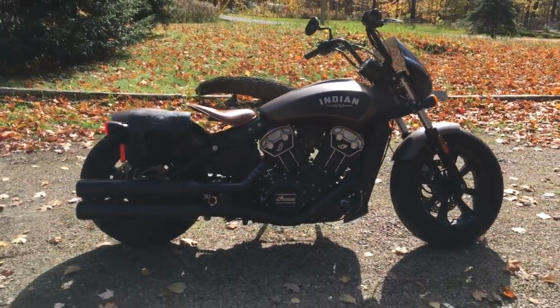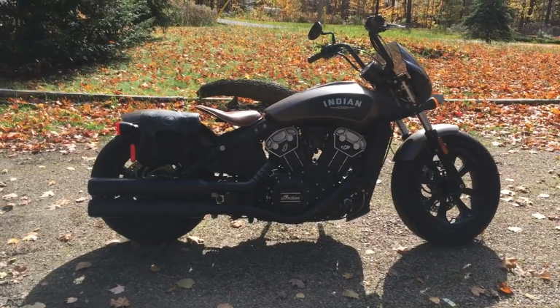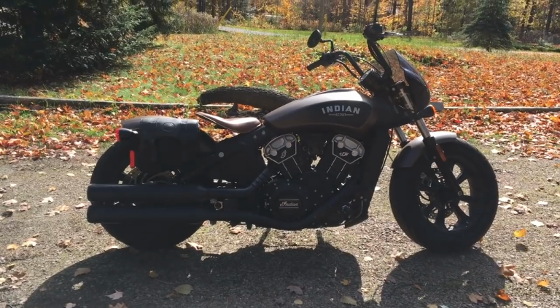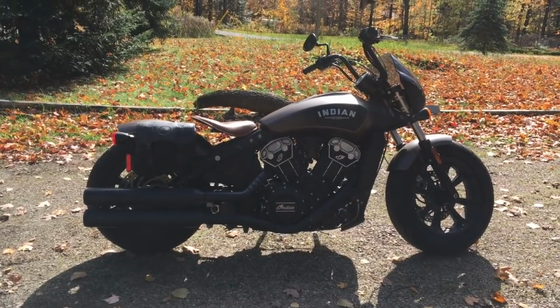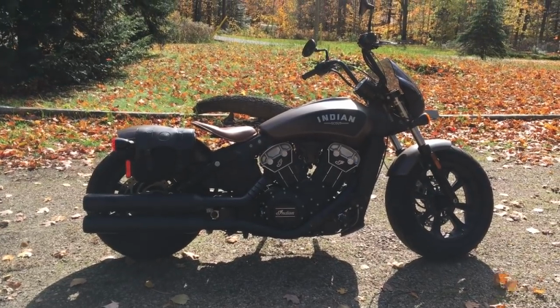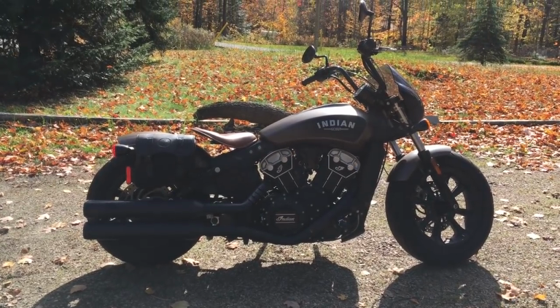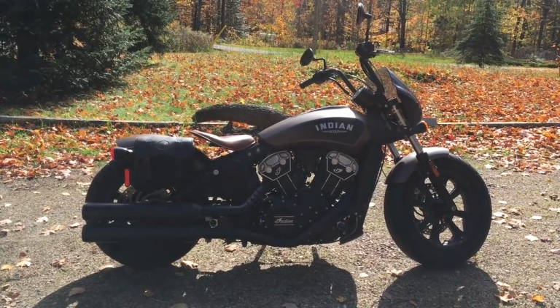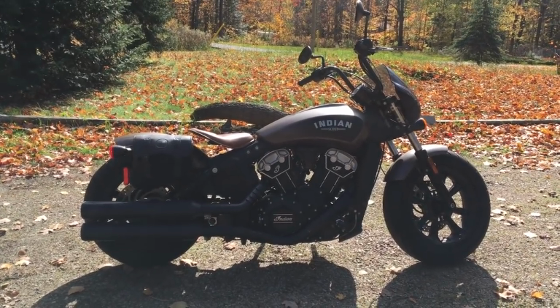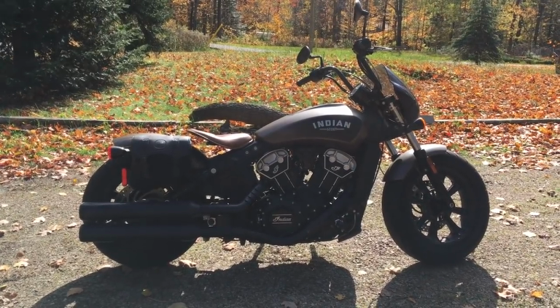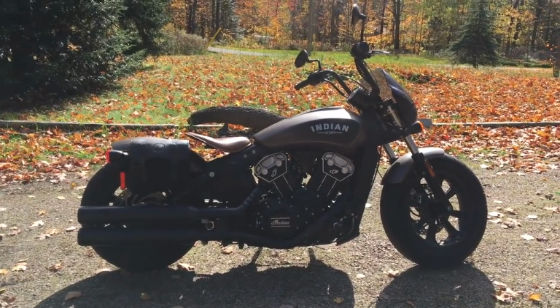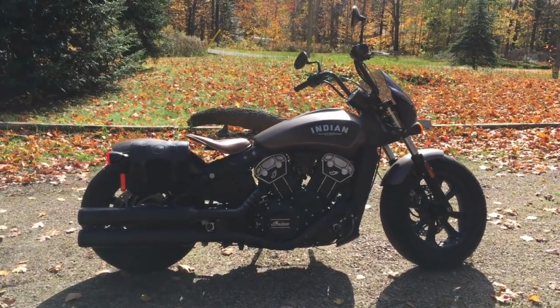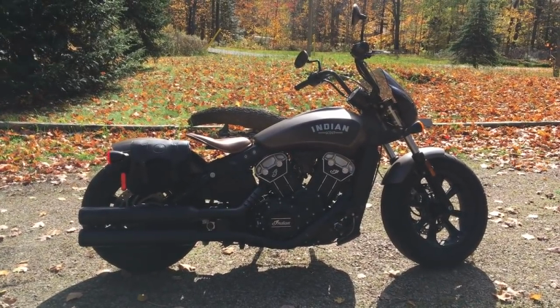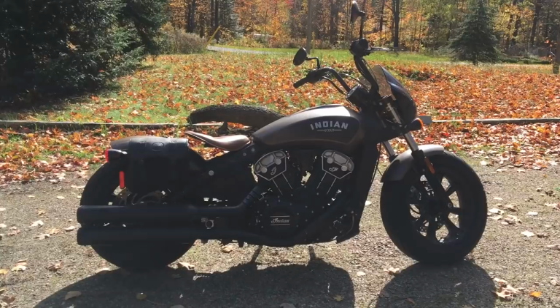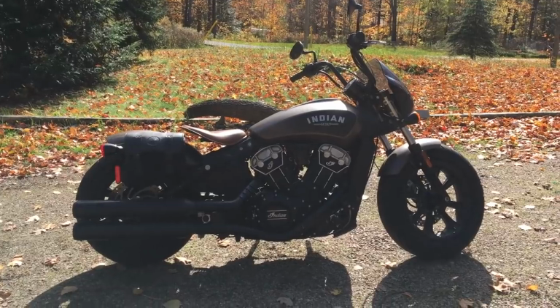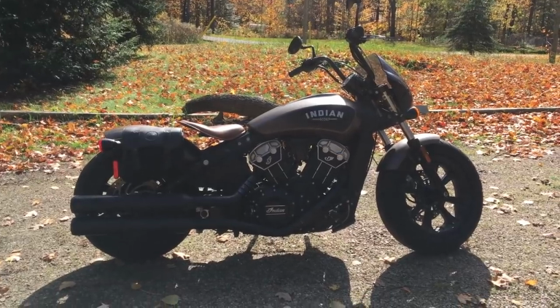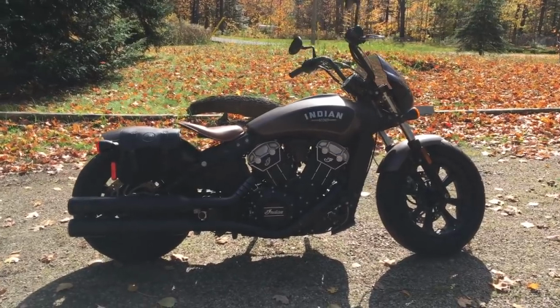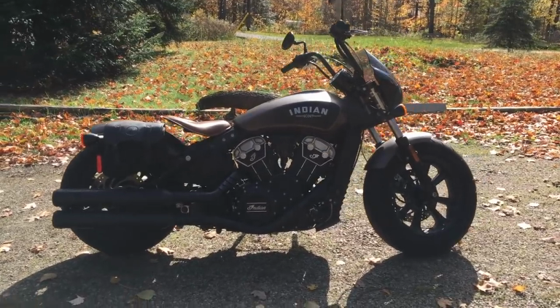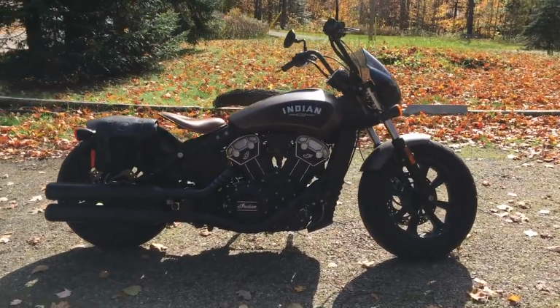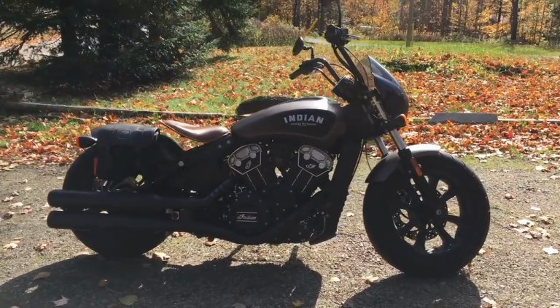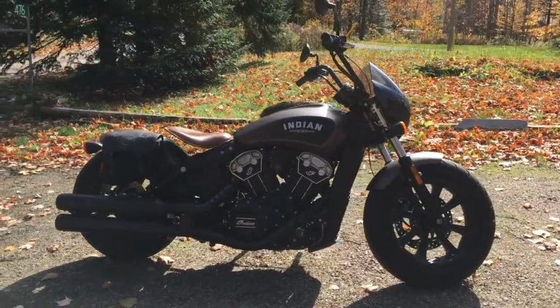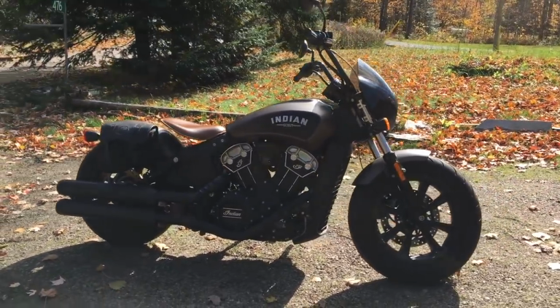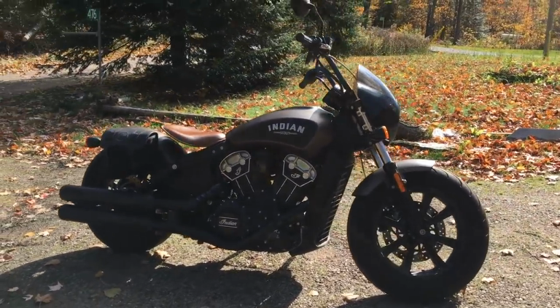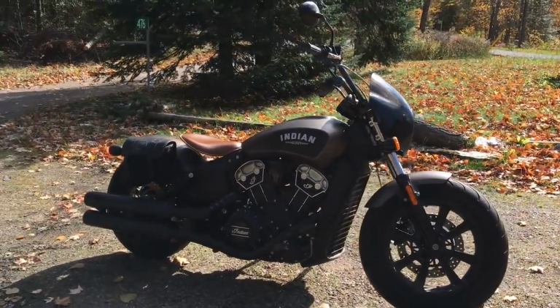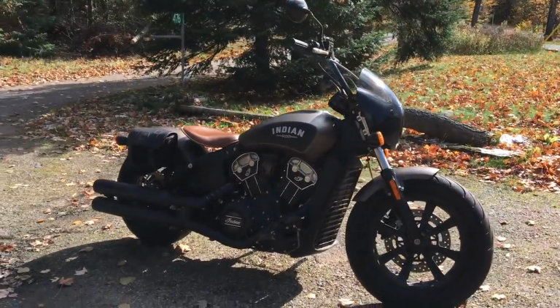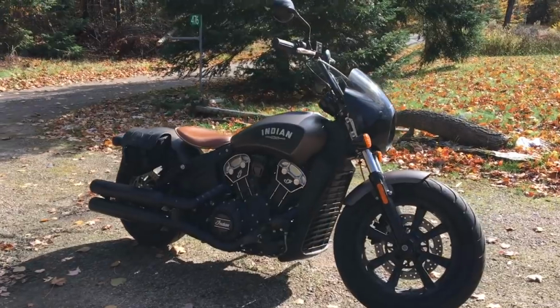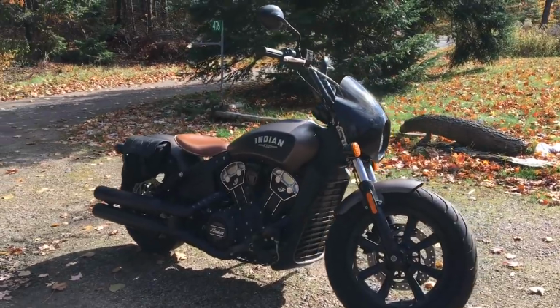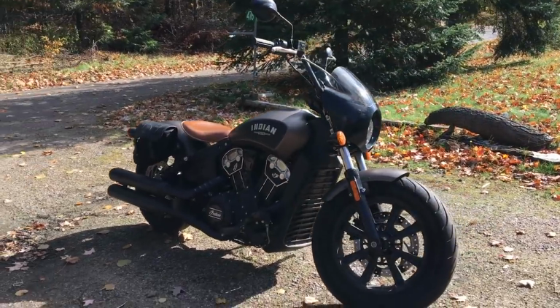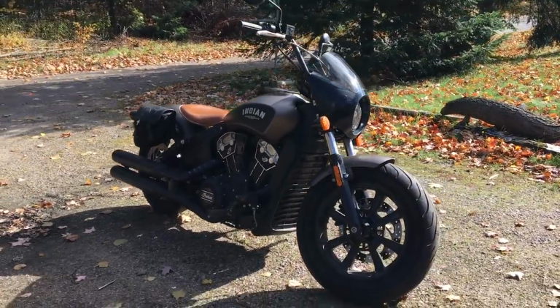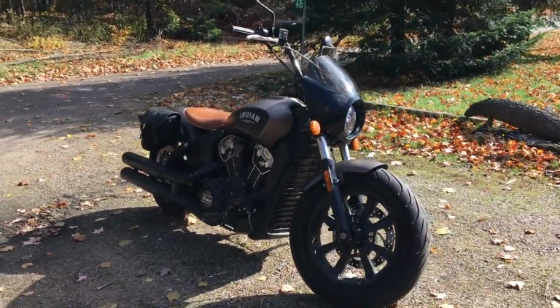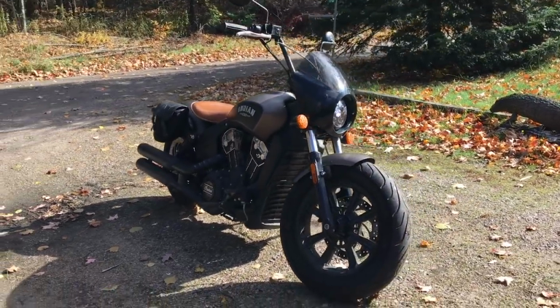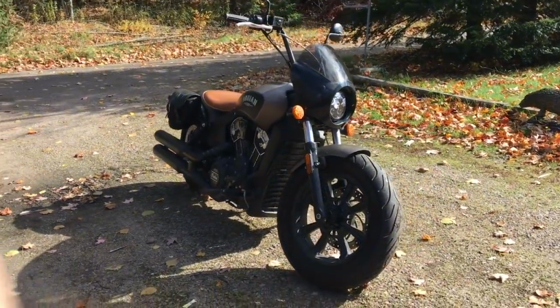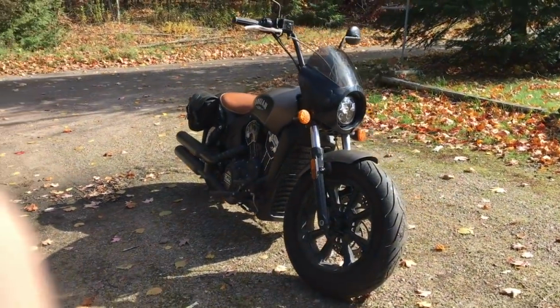Don't just follow what I'm saying because I sound reasonable. Make sure it makes sense to you, and make sure that you've owned your bike for a little while. Make sure that you've ridden it and gotten some use out of it before you decide what you're going to do to modify it.